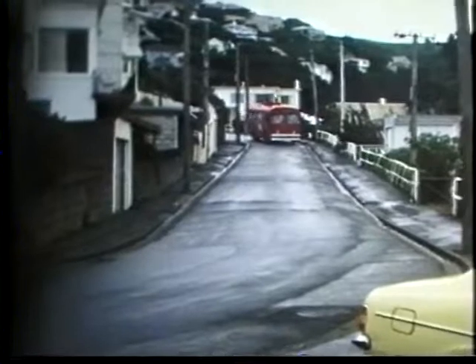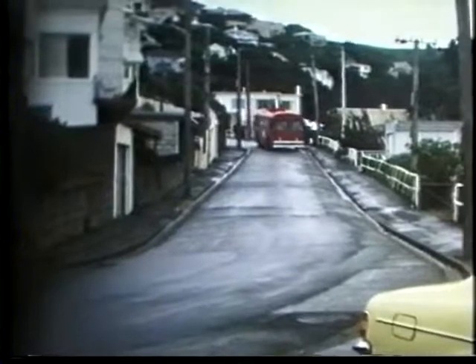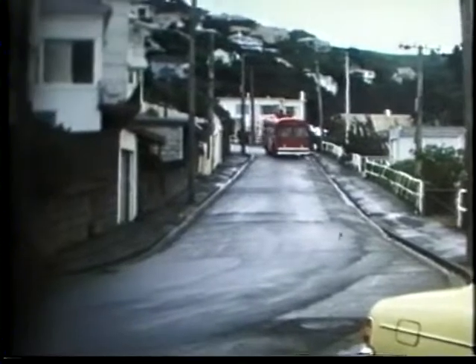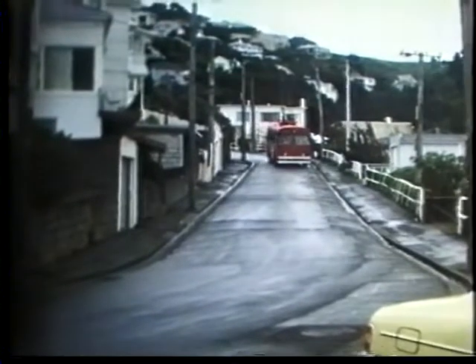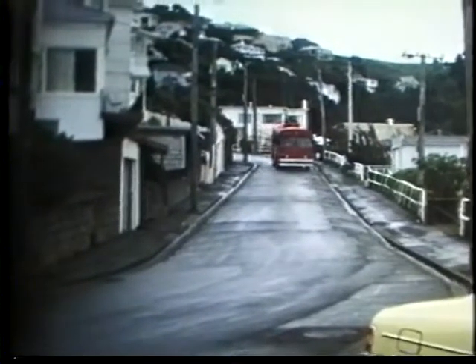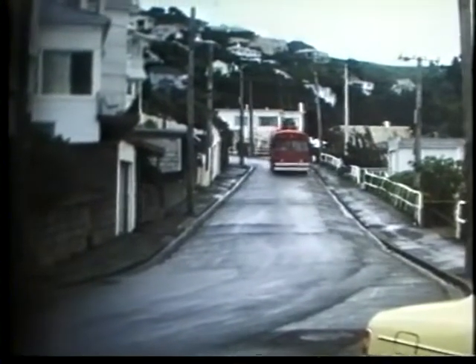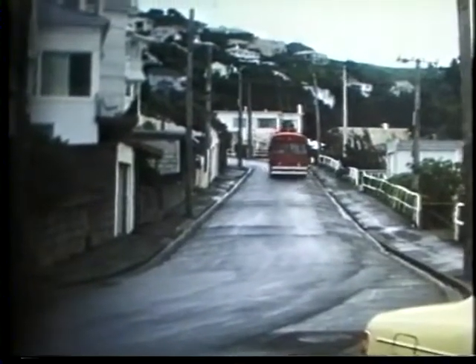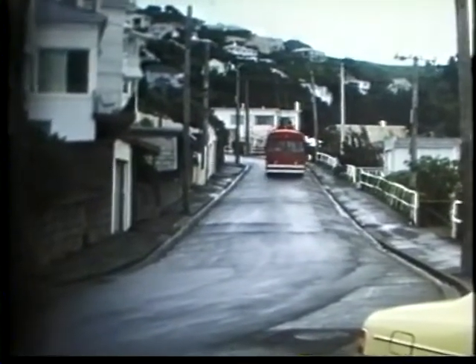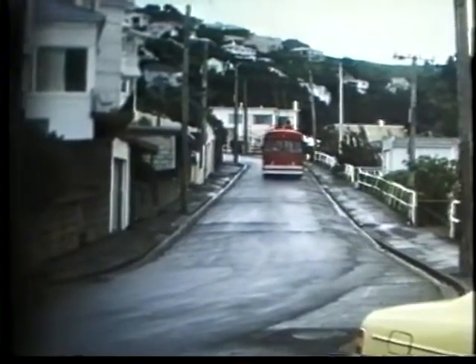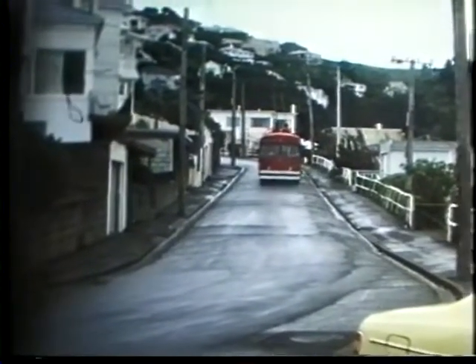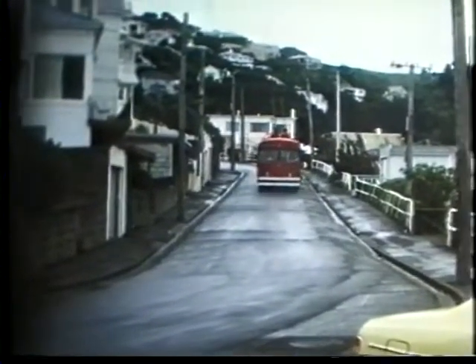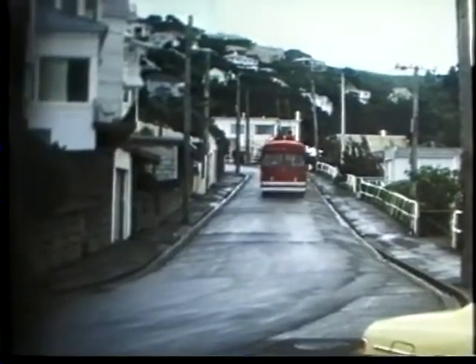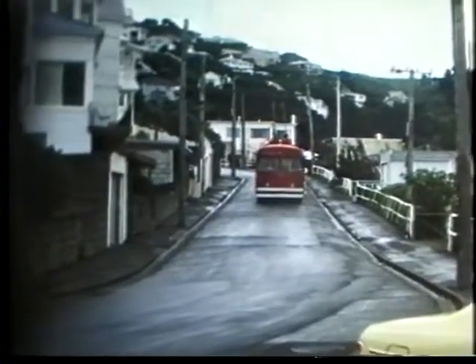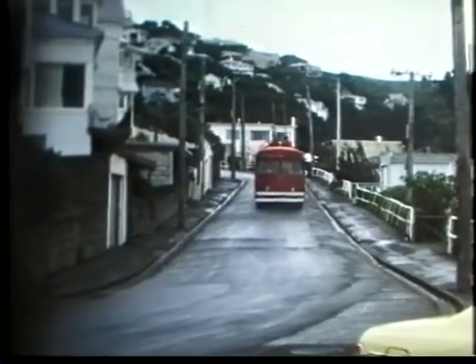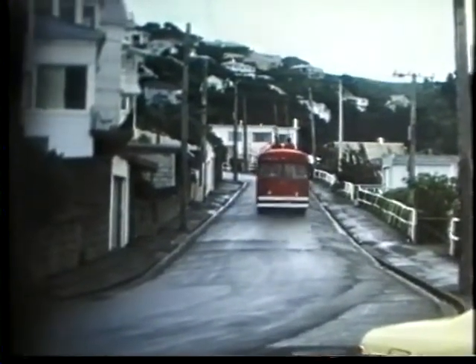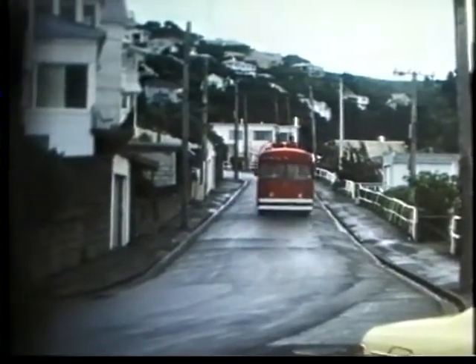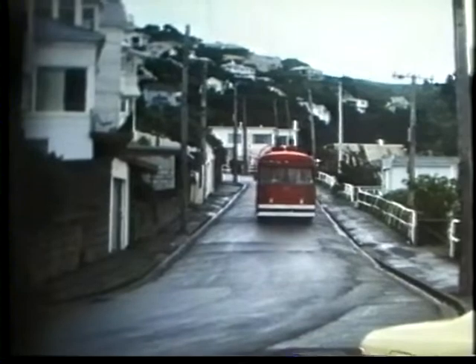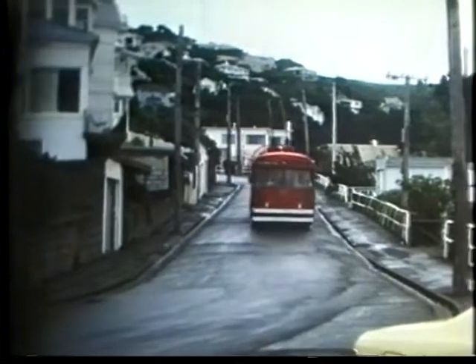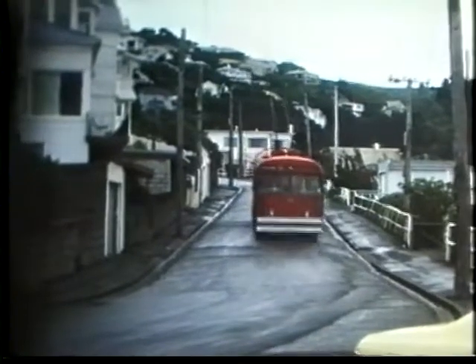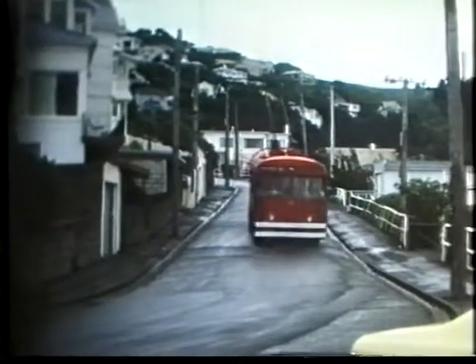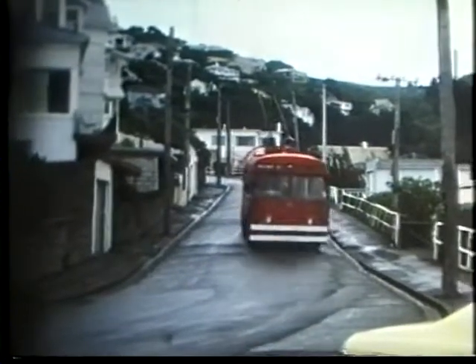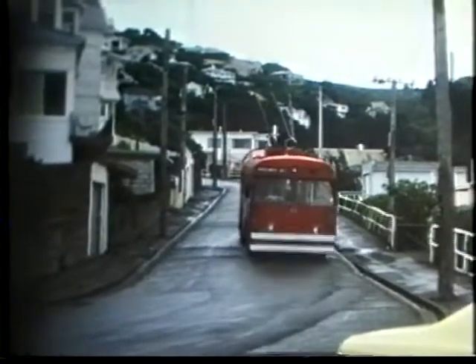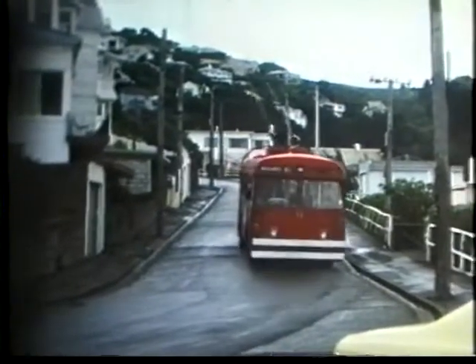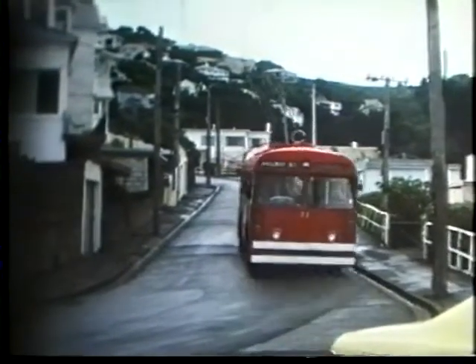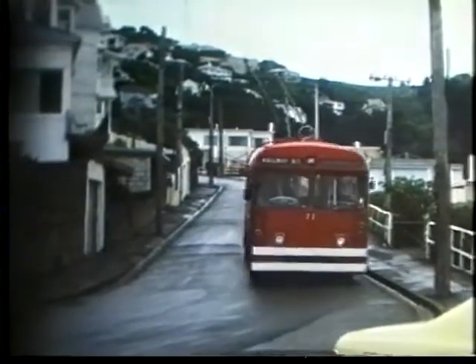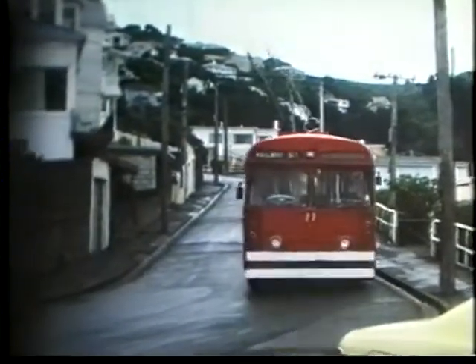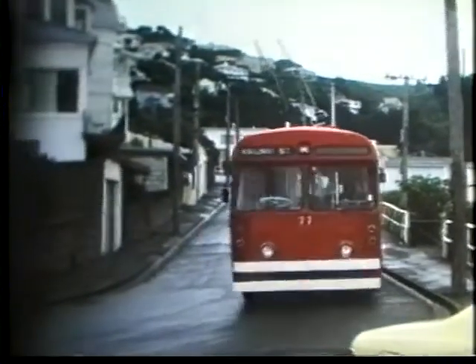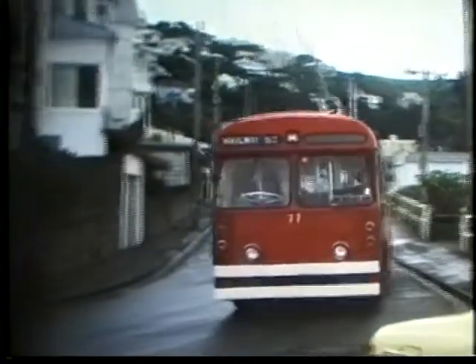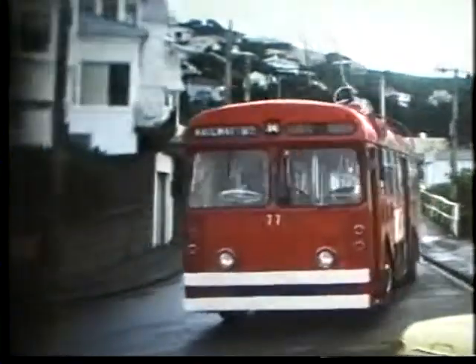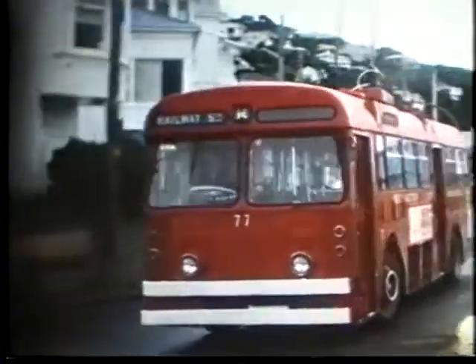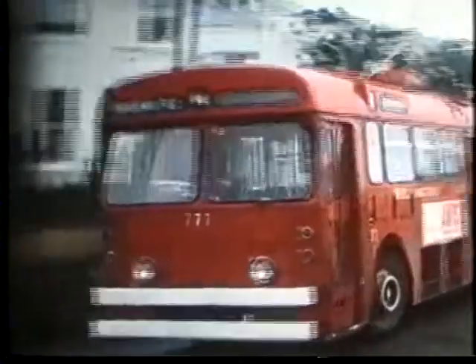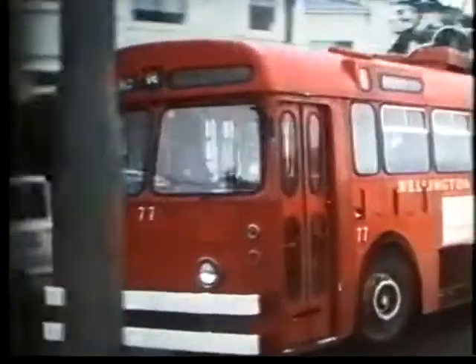Trolleybus number 74 — another BUT with MCCW bodywork, new in 1958.